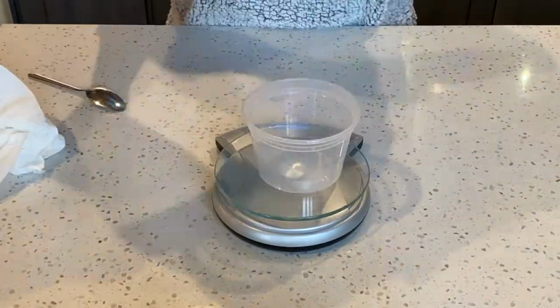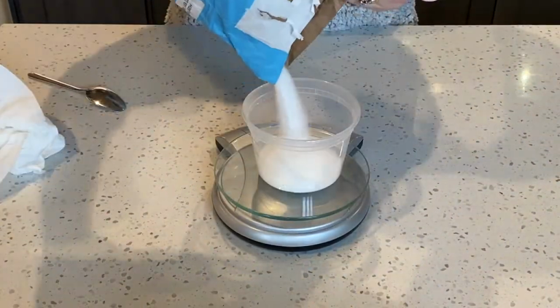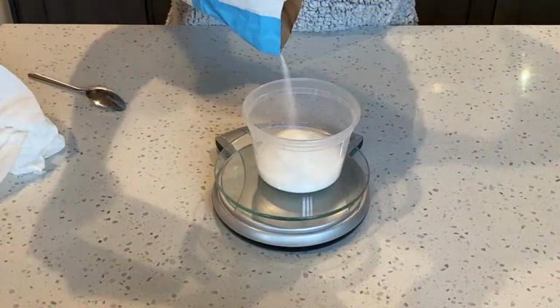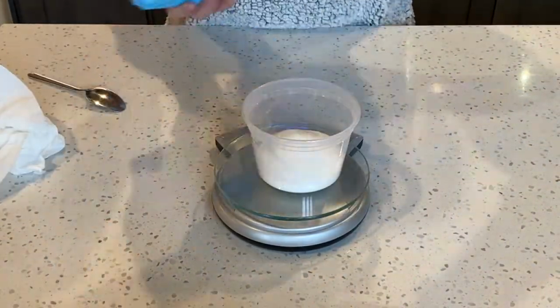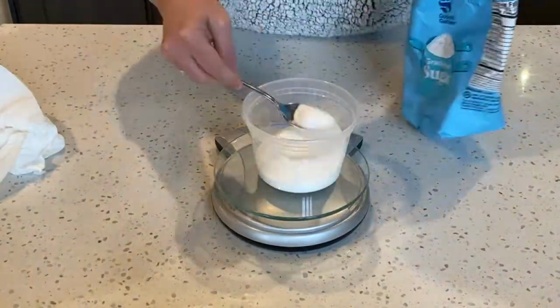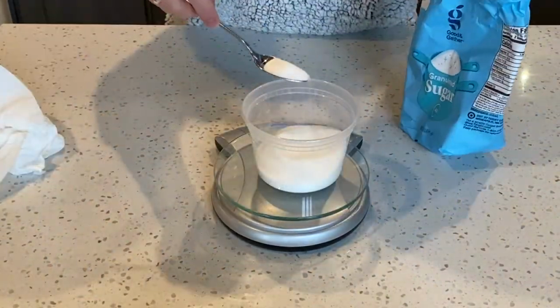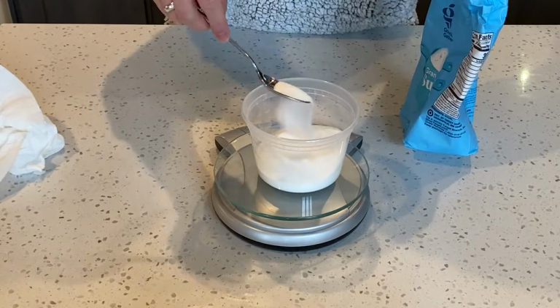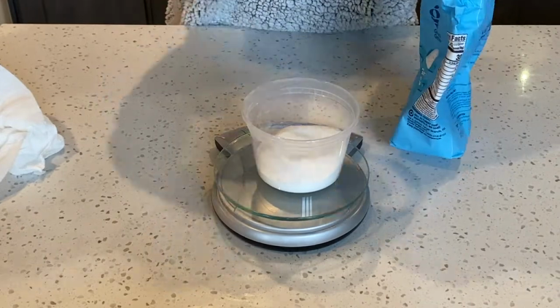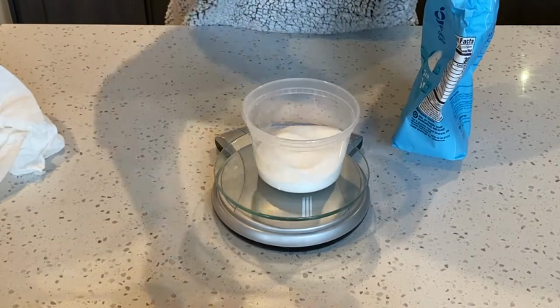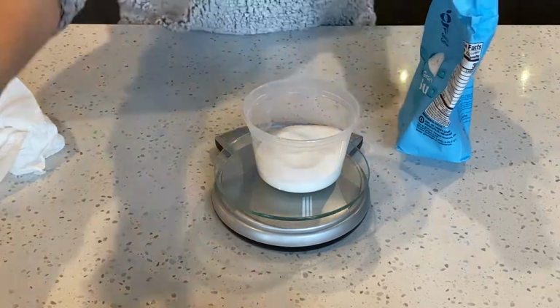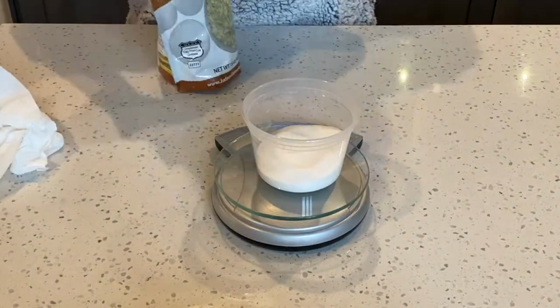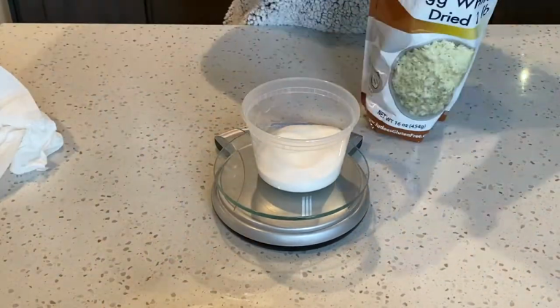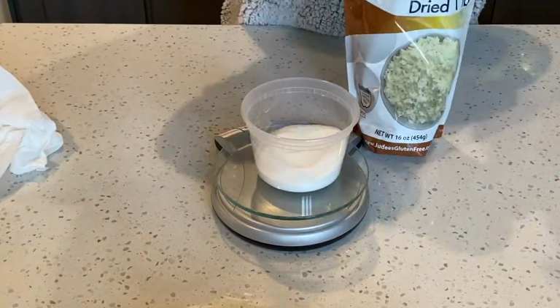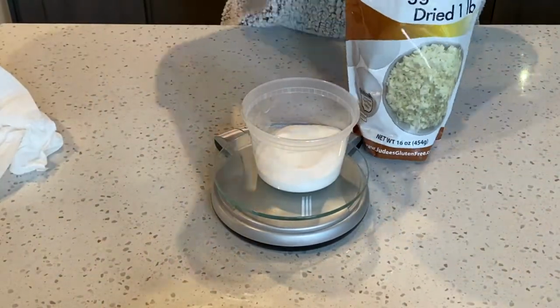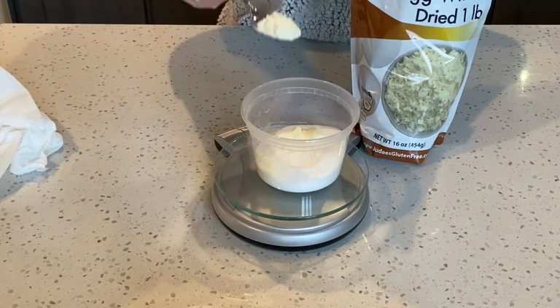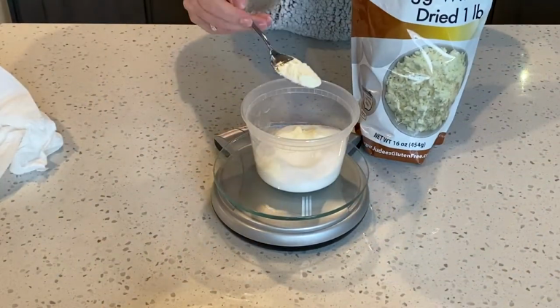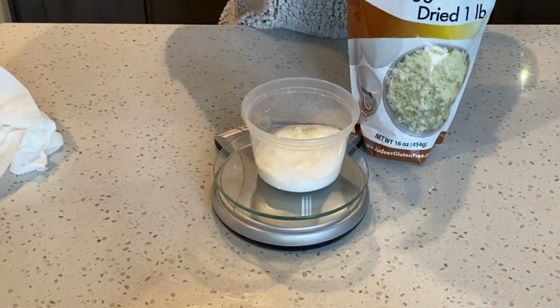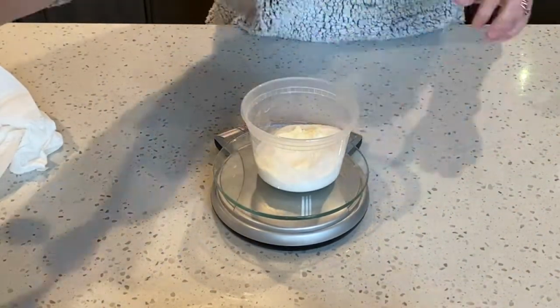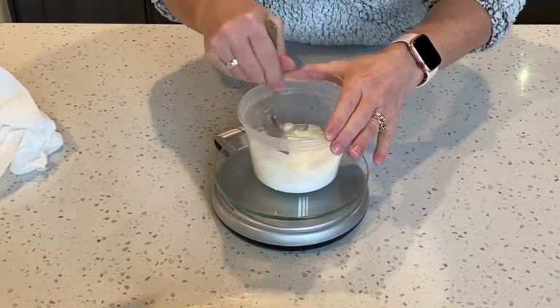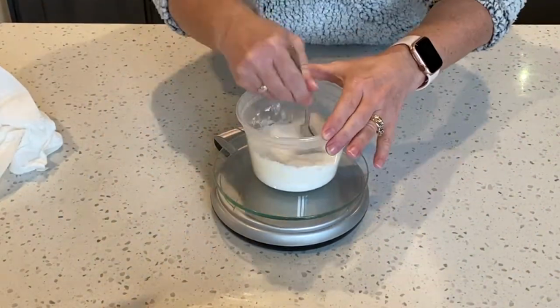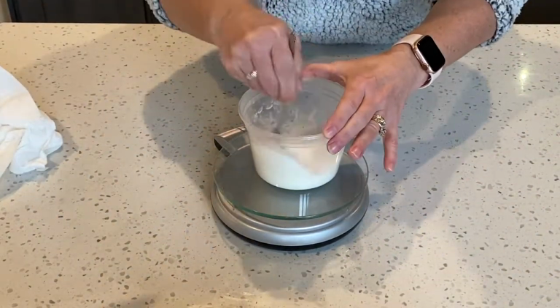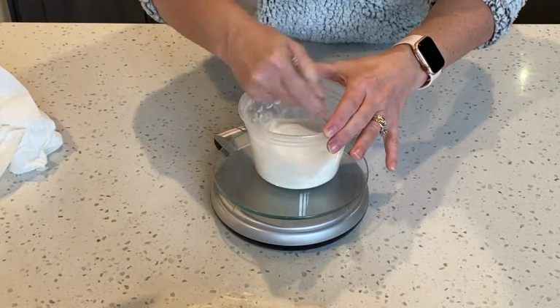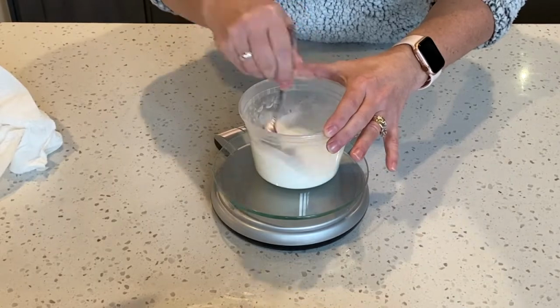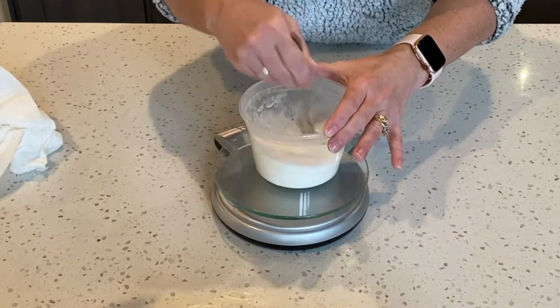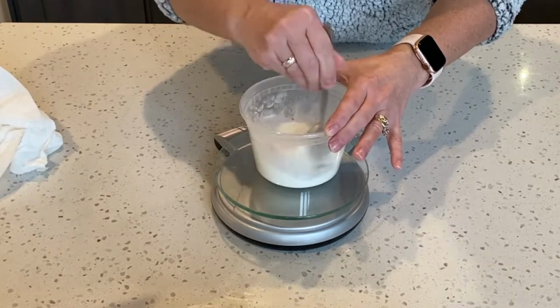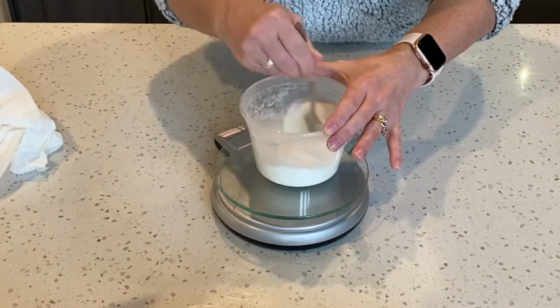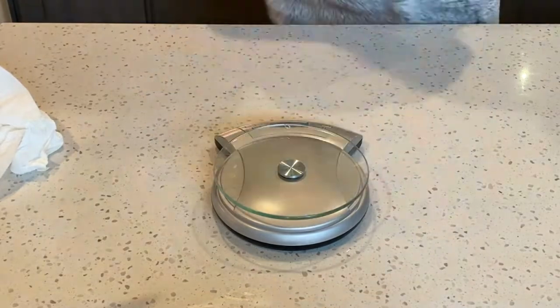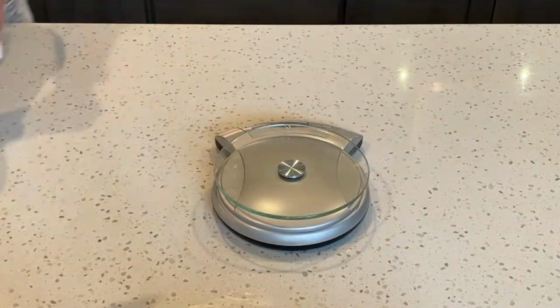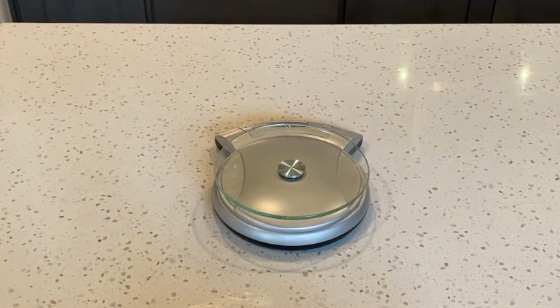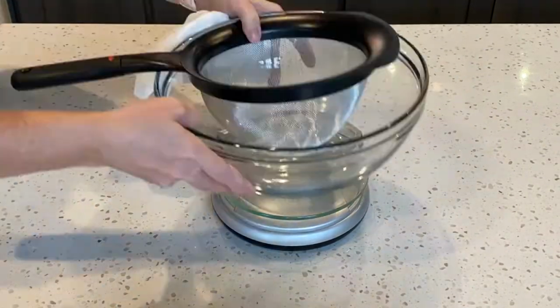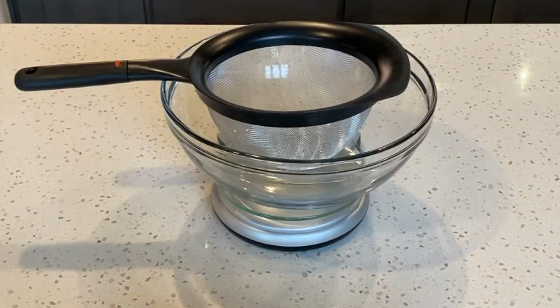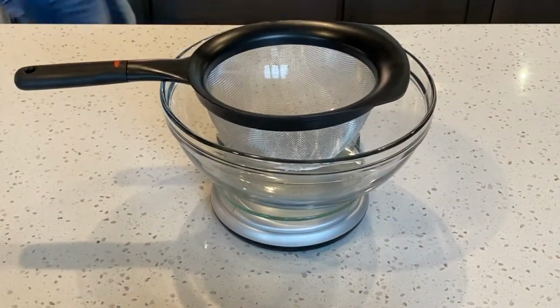Next, measure out 120 grams of granulated sugar. I'm also adding 3 grams of dried egg white powder and mixing it with my granulated sugar.